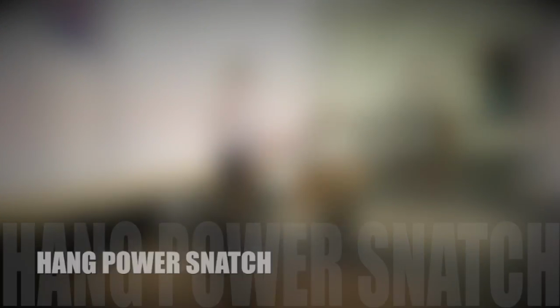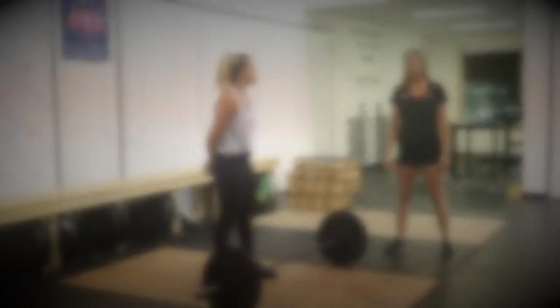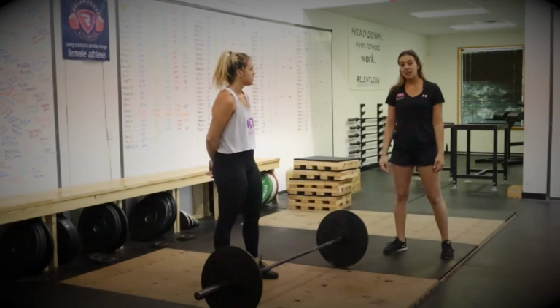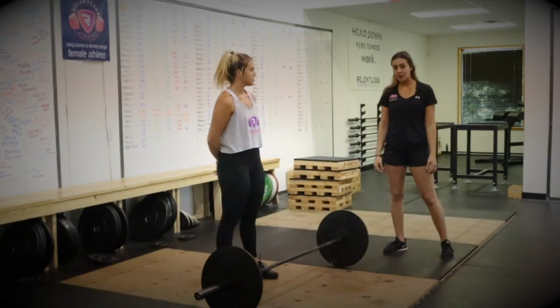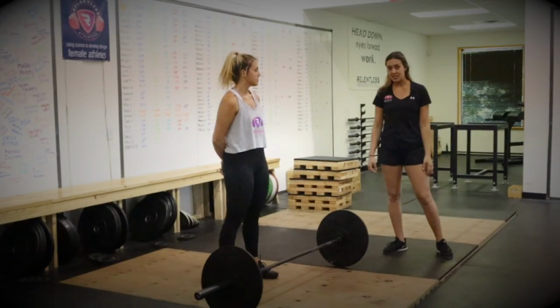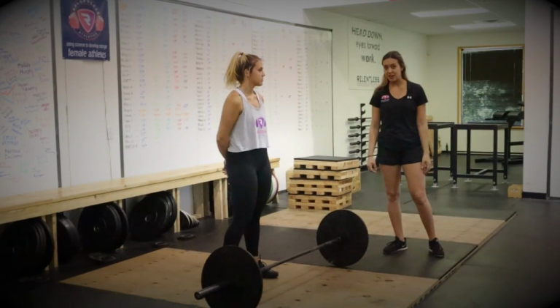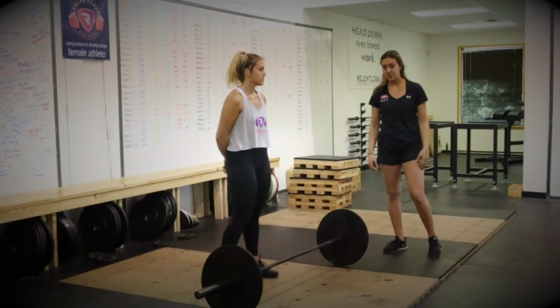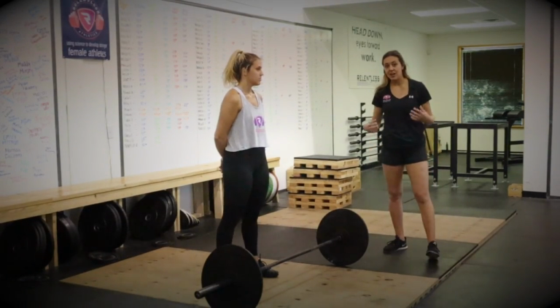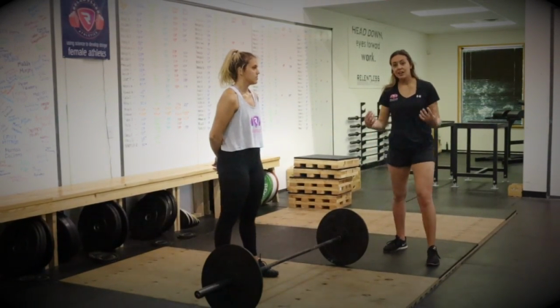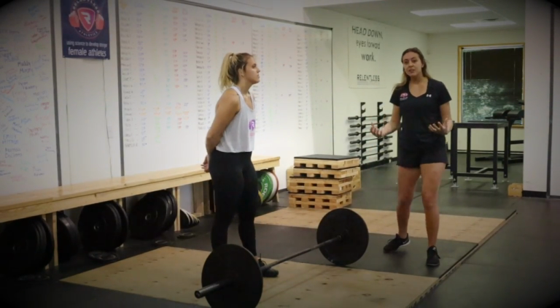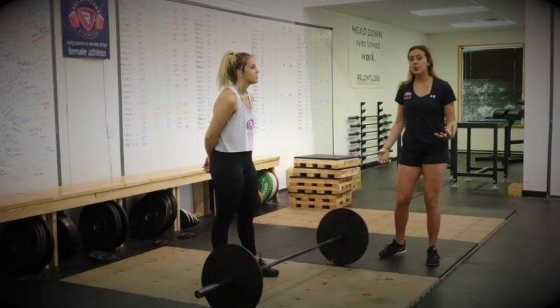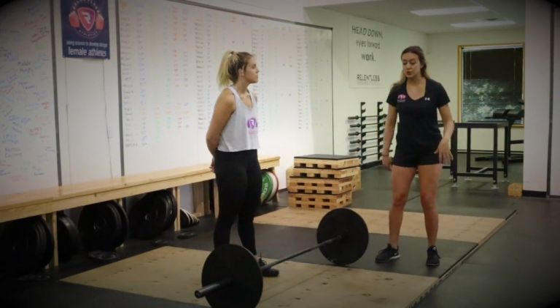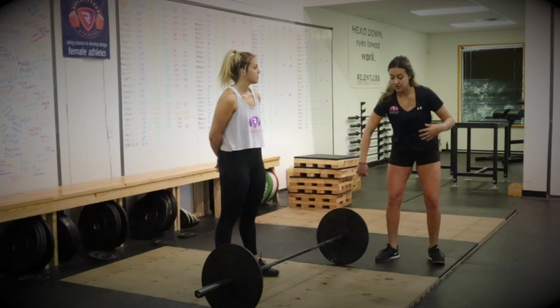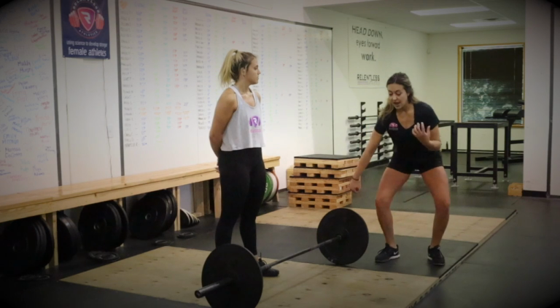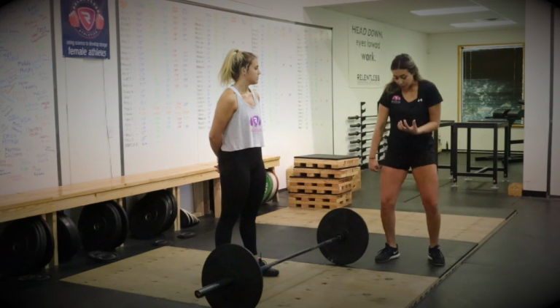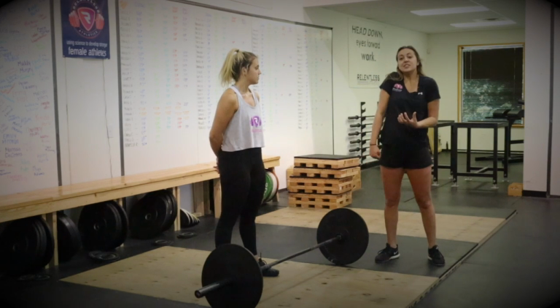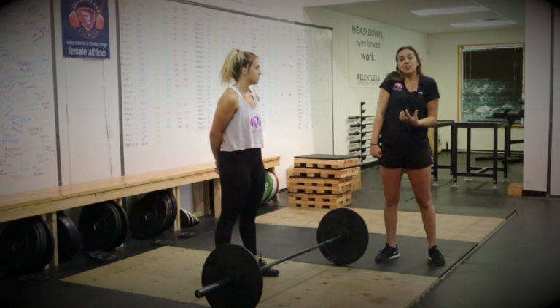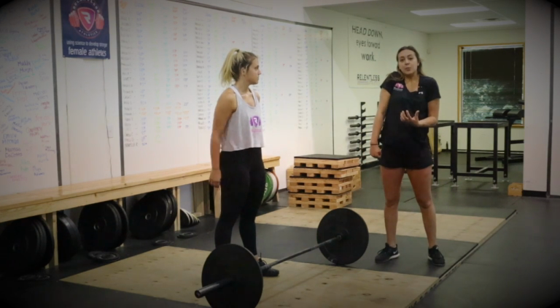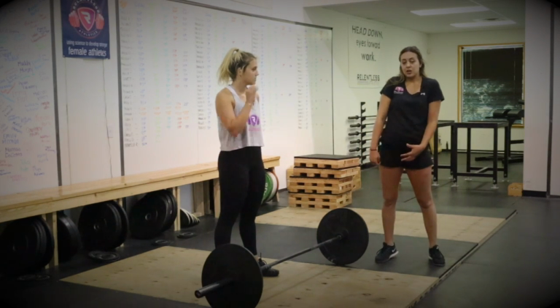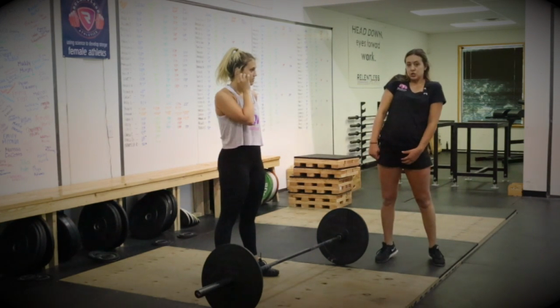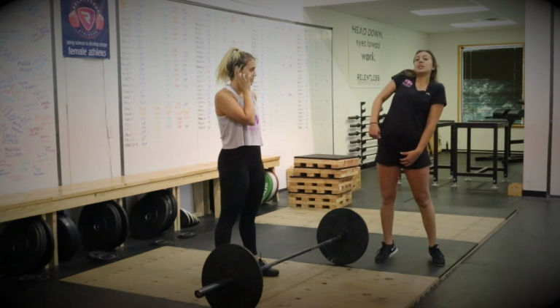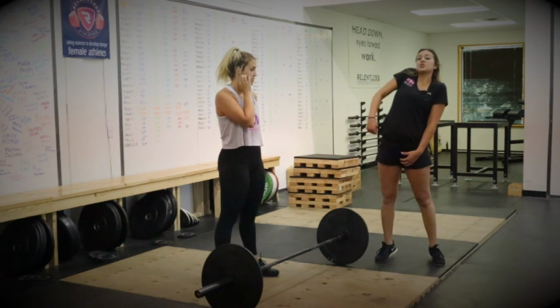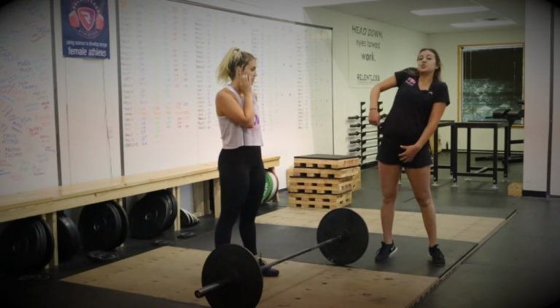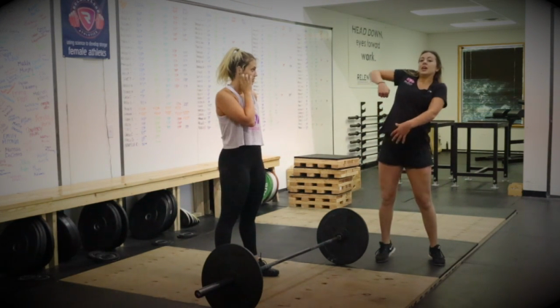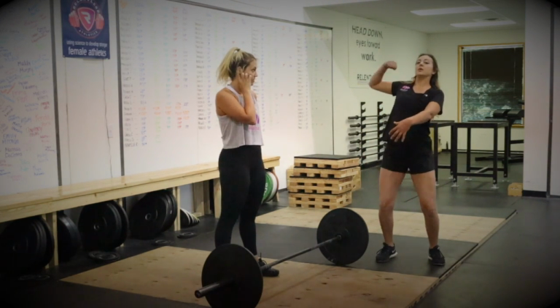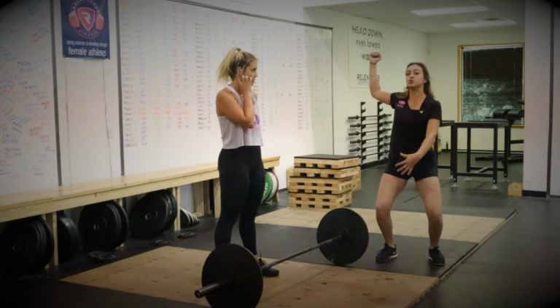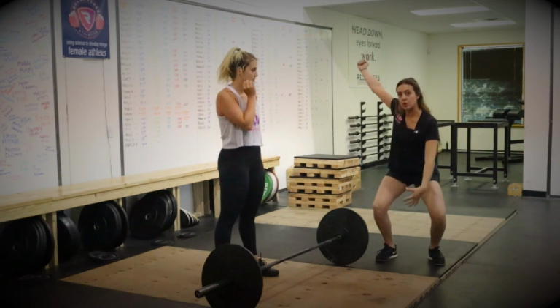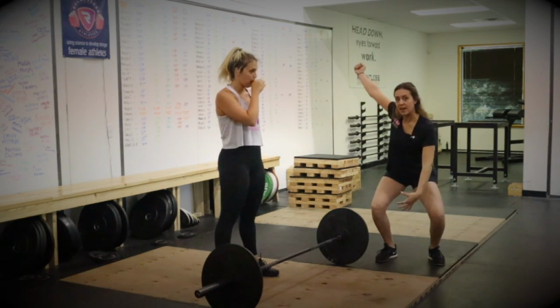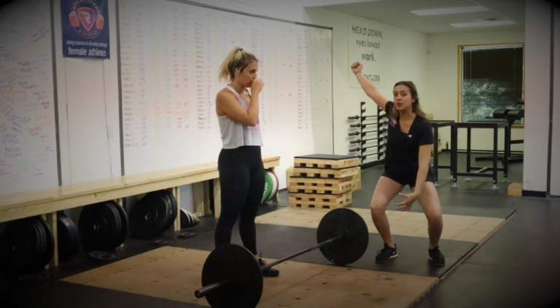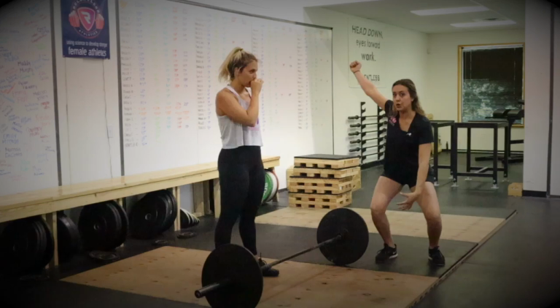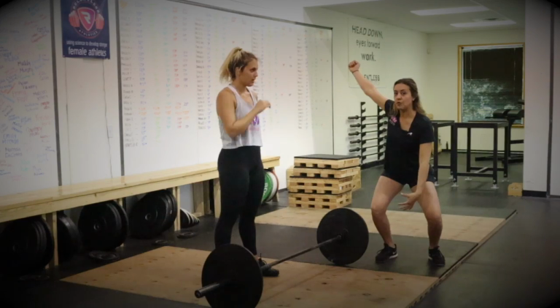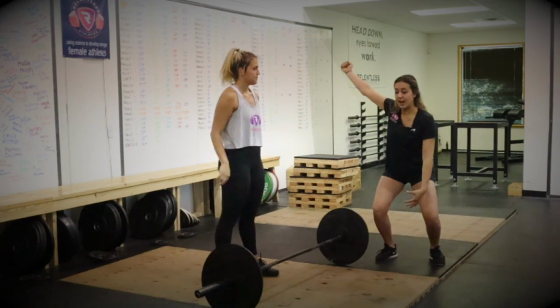In the Hang Power Snatch variation, Kelly is going to learn how to accelerate the bar, change direction, and then absorb that load overhead.